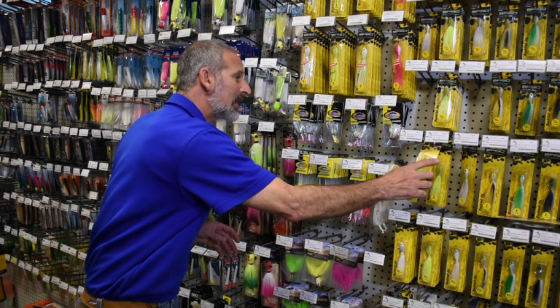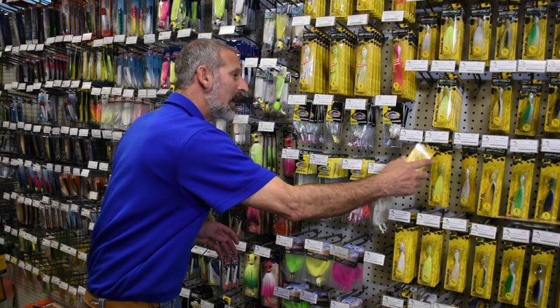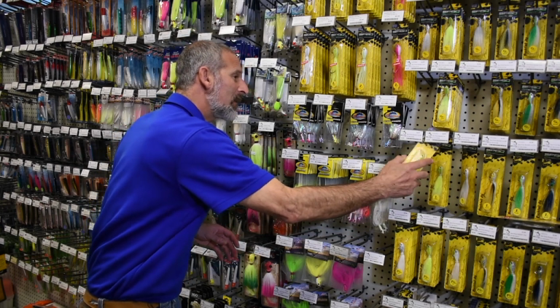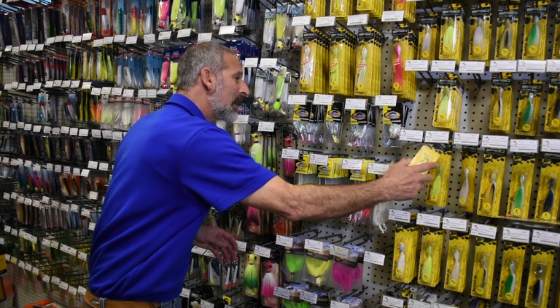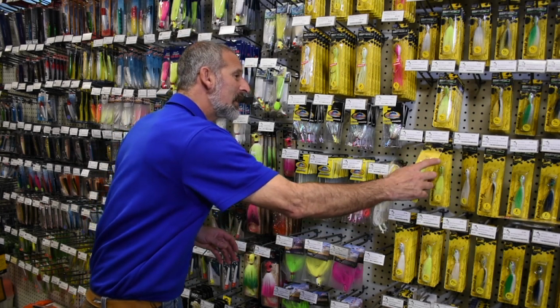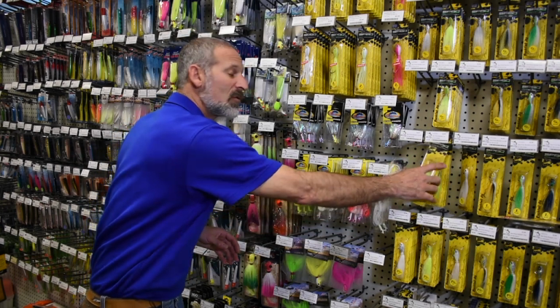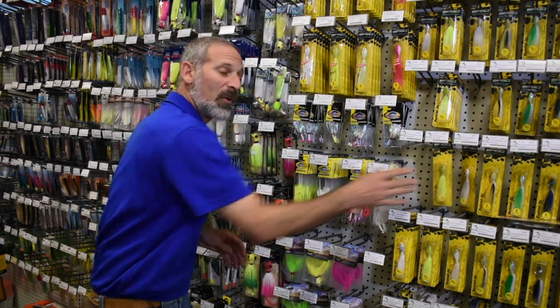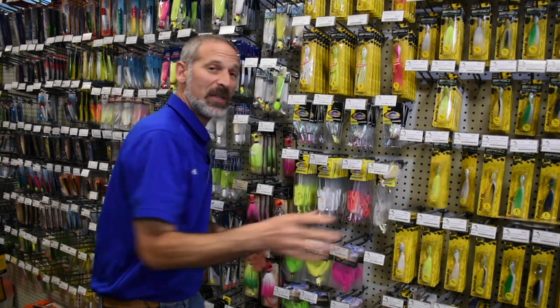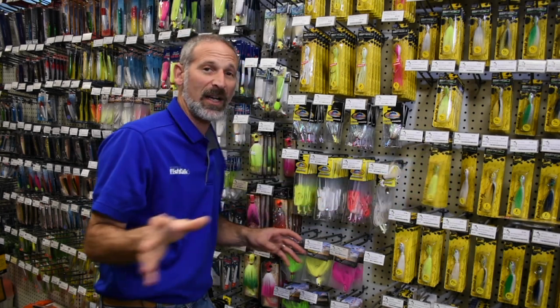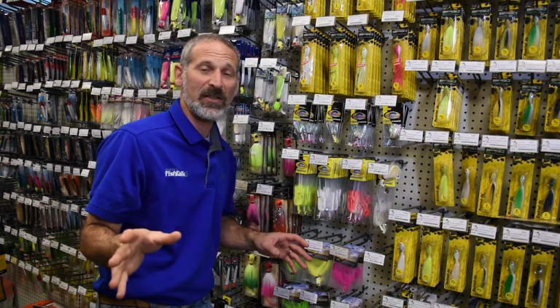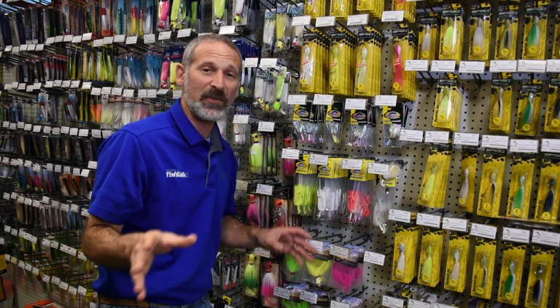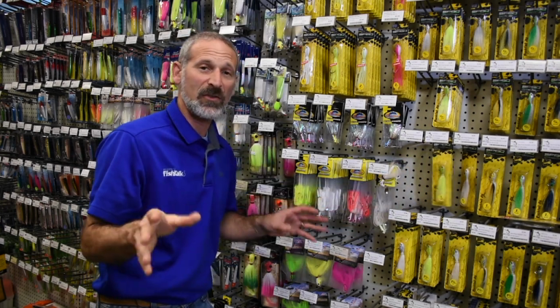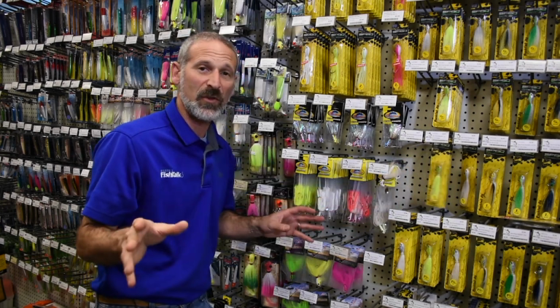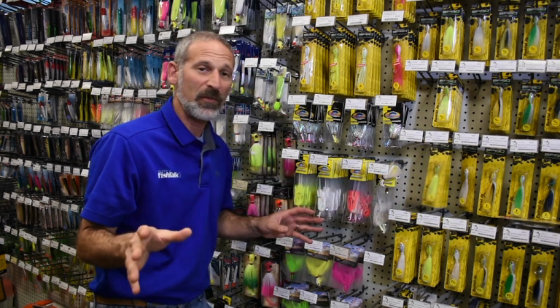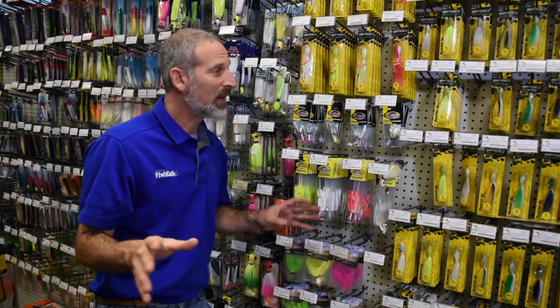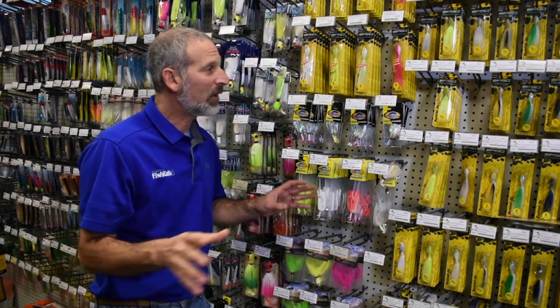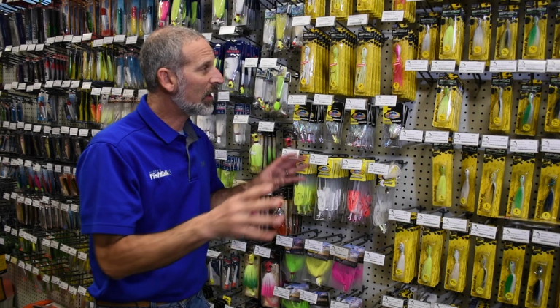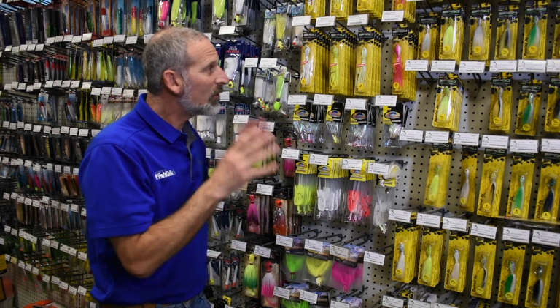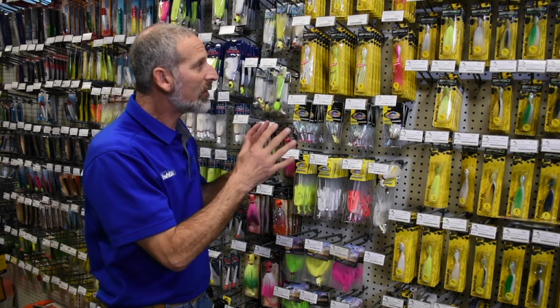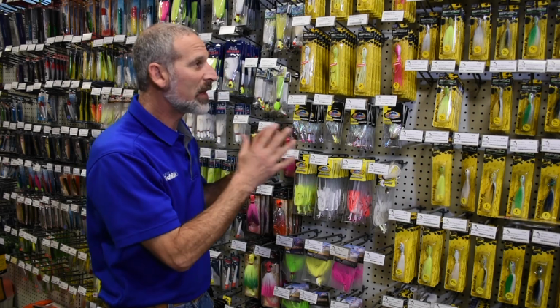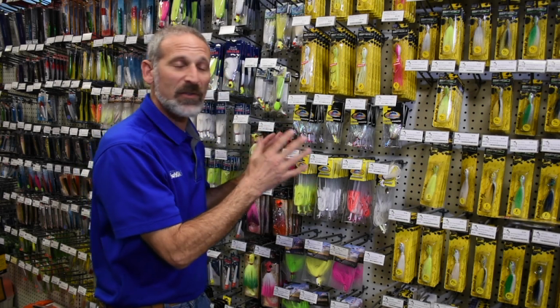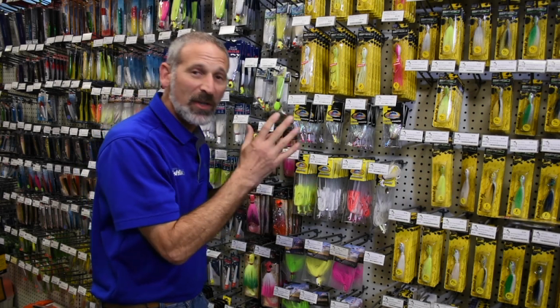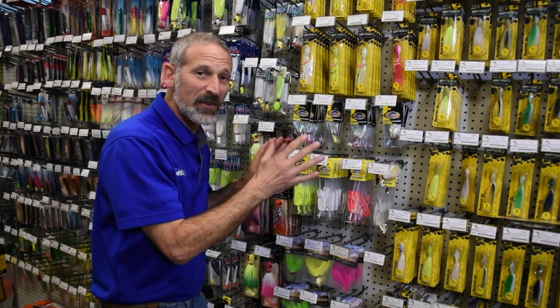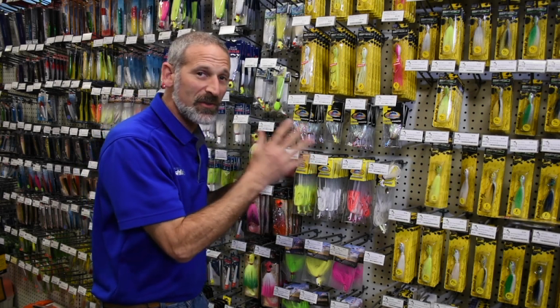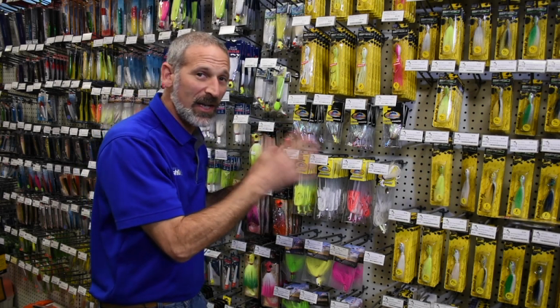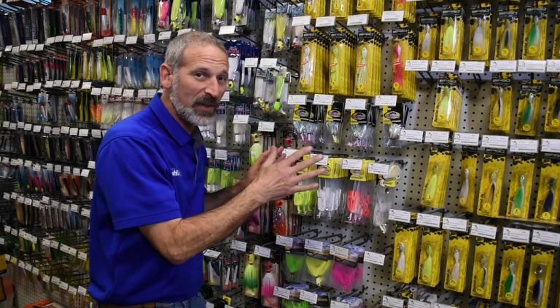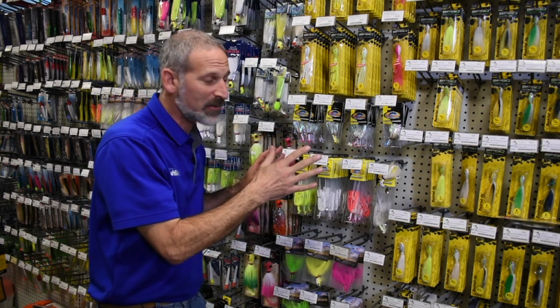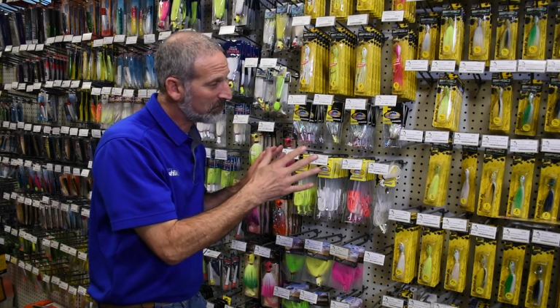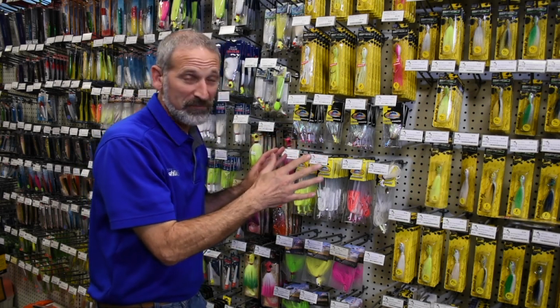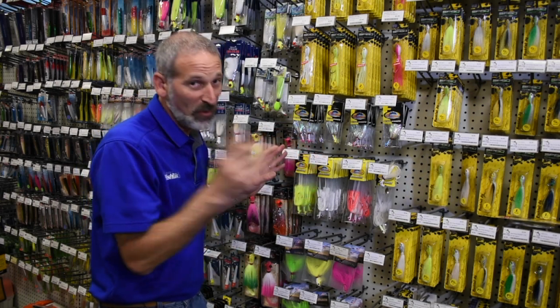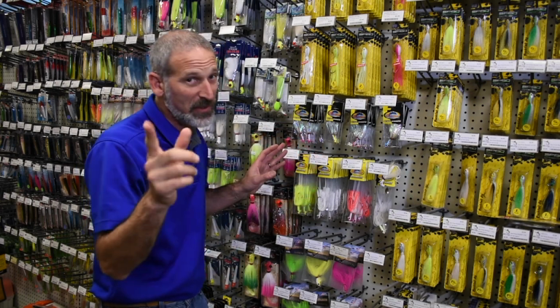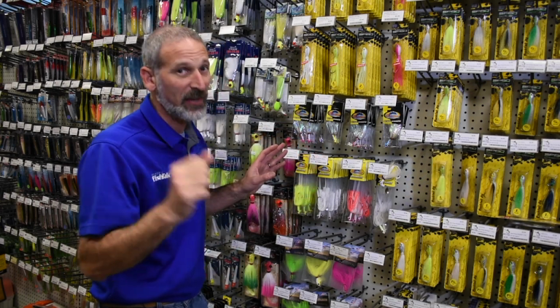I've got to say, it is super old technology. That is true. But if you don't have a selection of bucktails in your tackle box, you're missing out.